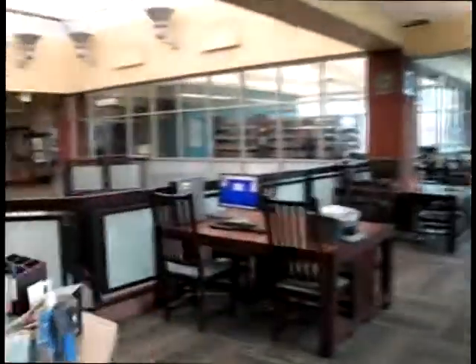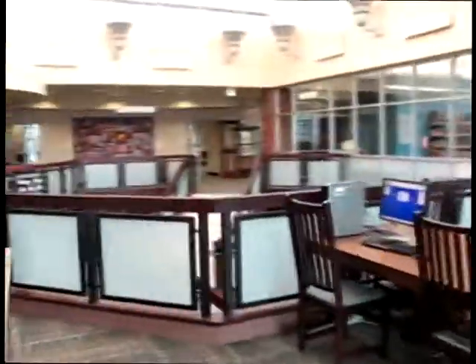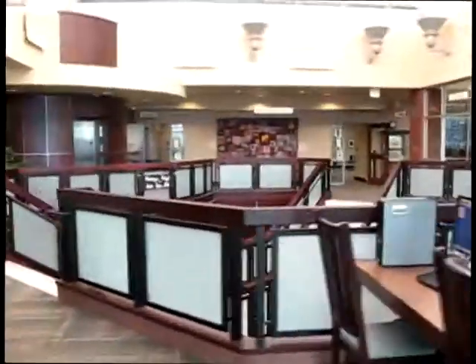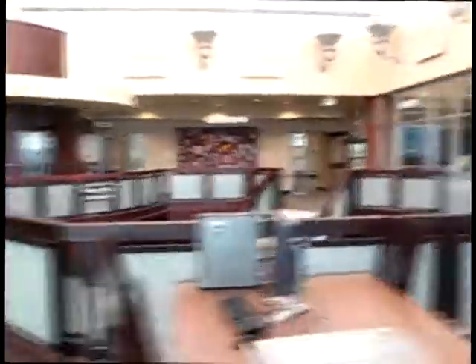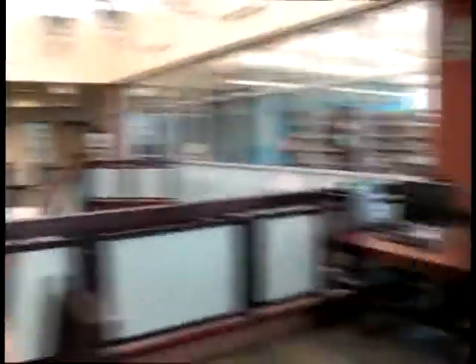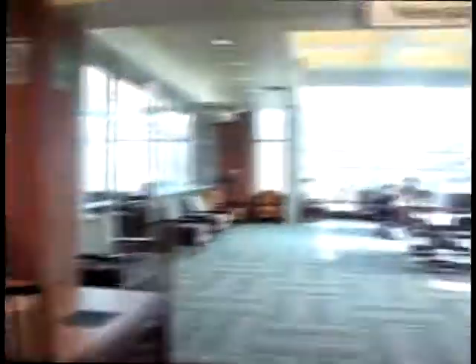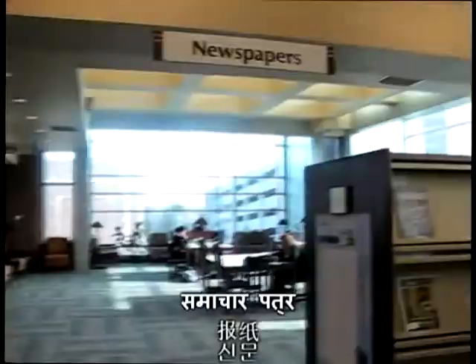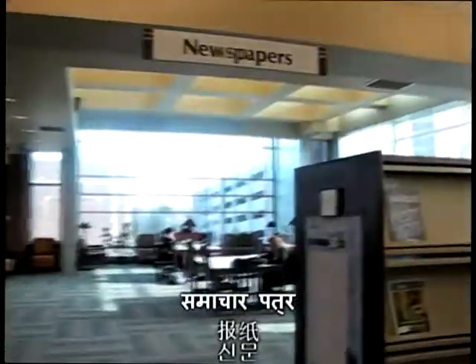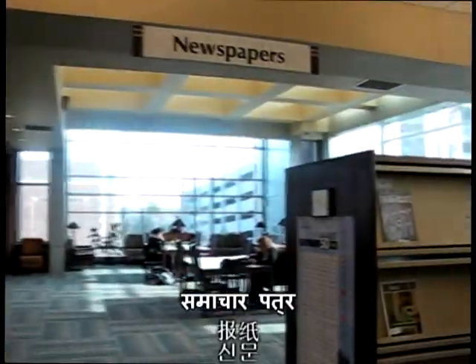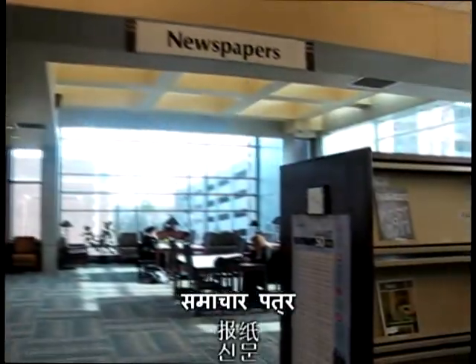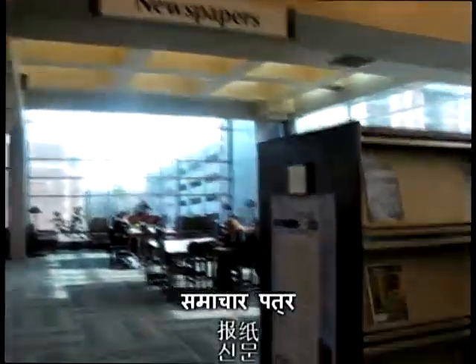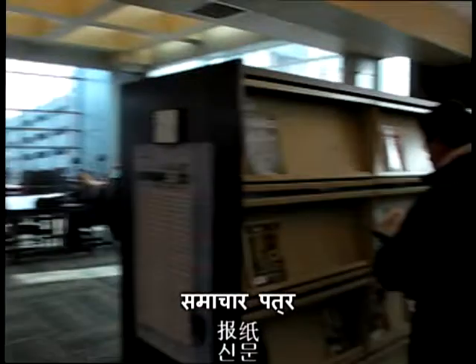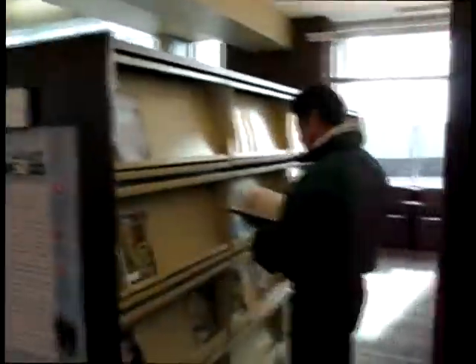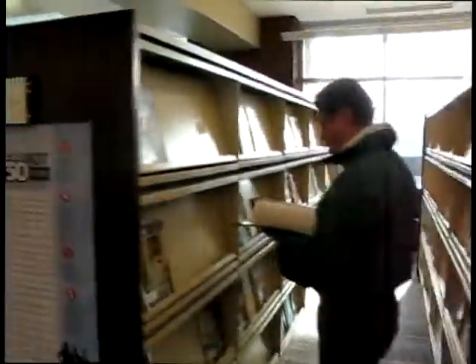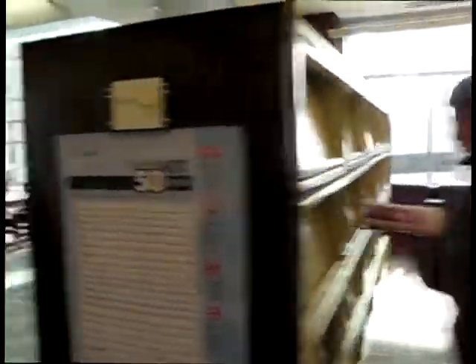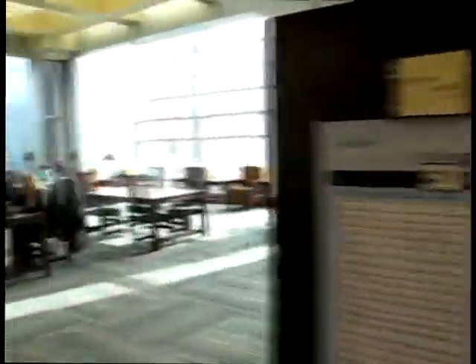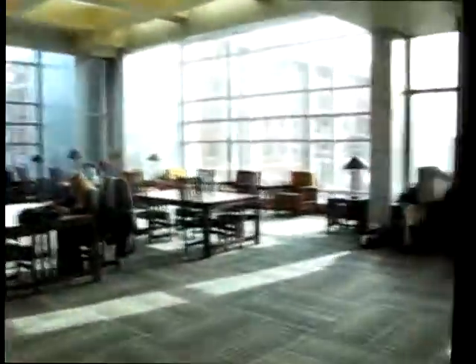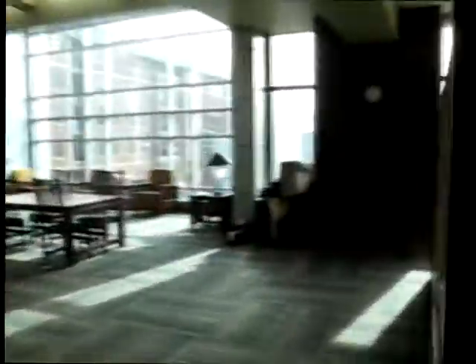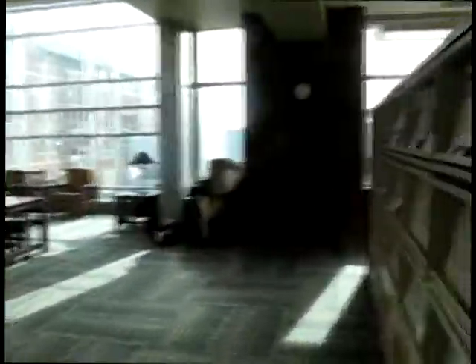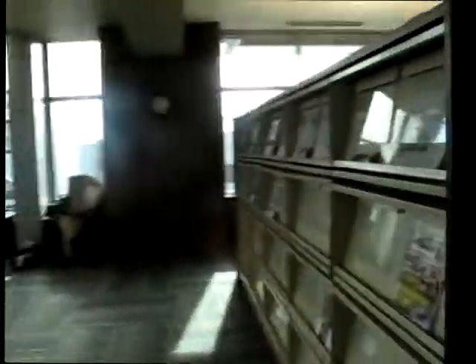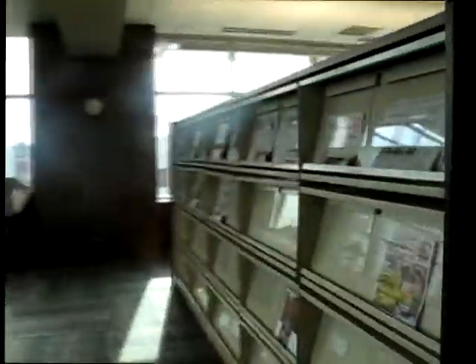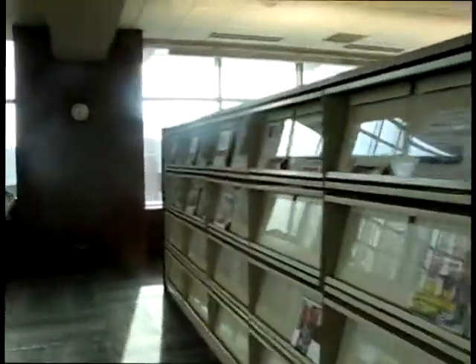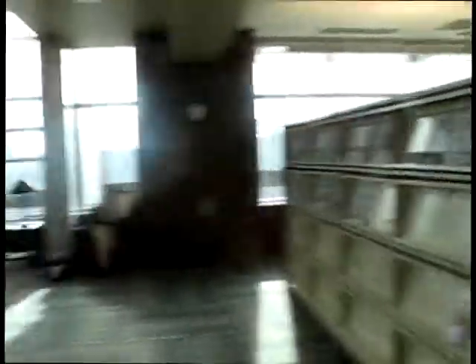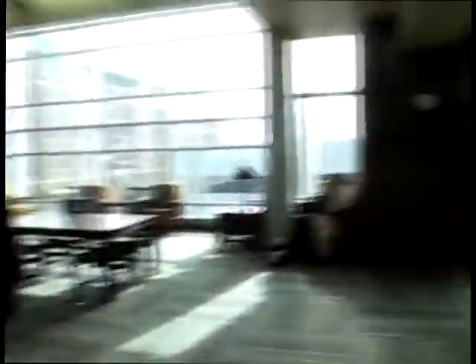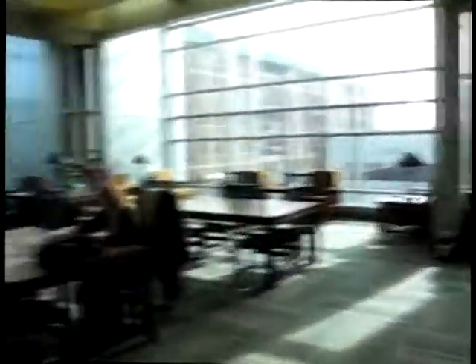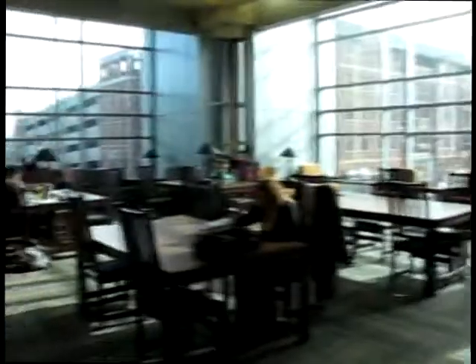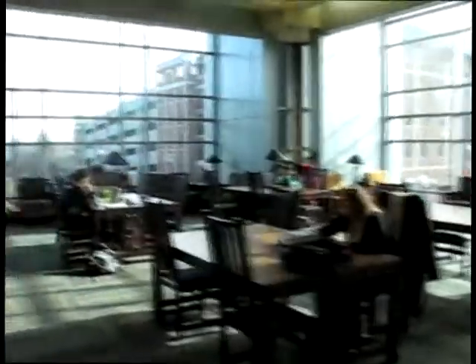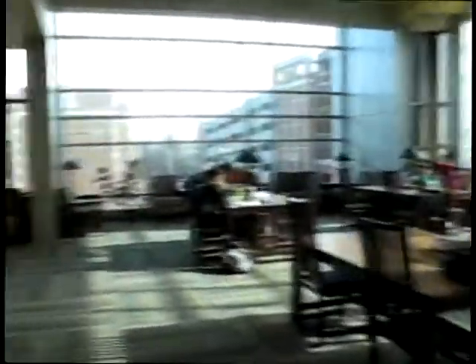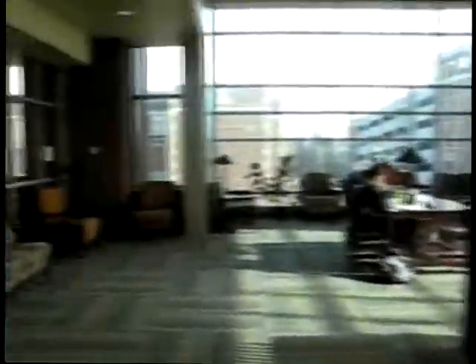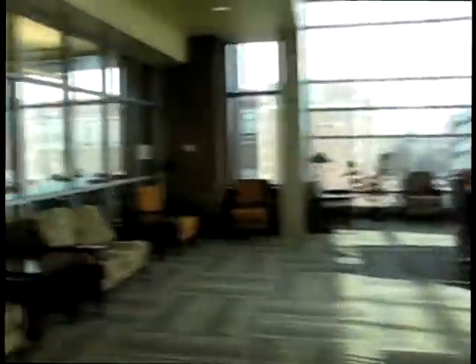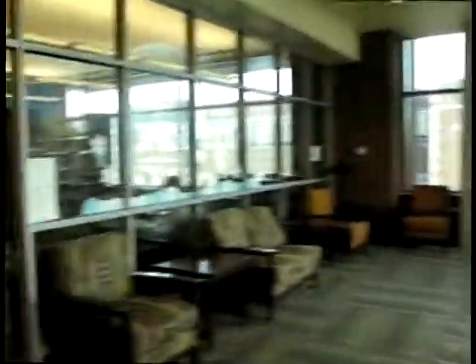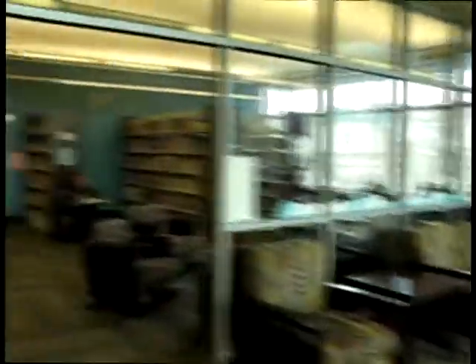After the information desk, we come upon the news section, which has even more resources like periodicals, and even a nice sitting area. This can be a great place to study, or just relax with a good book.